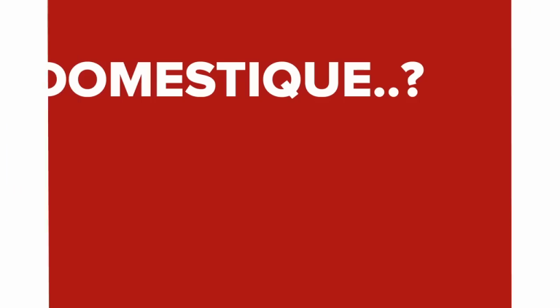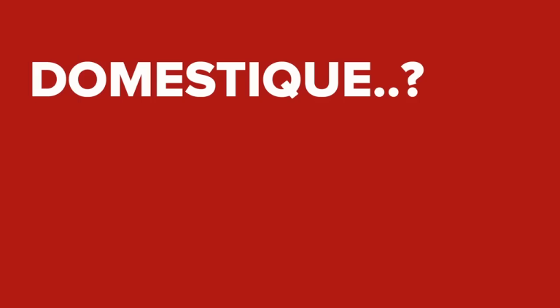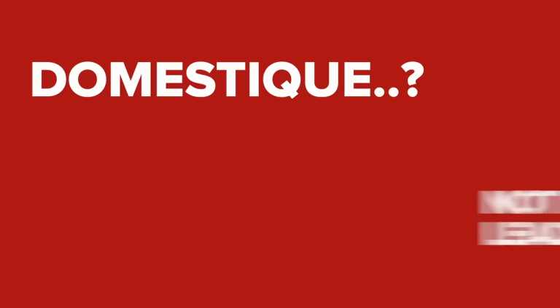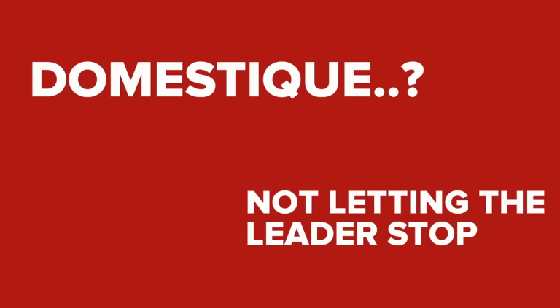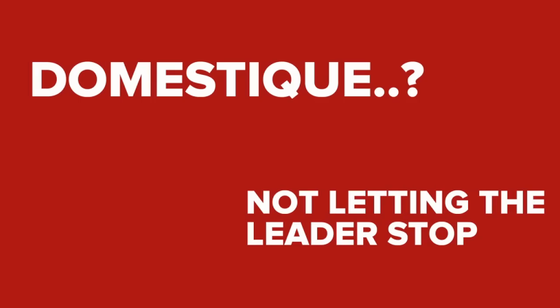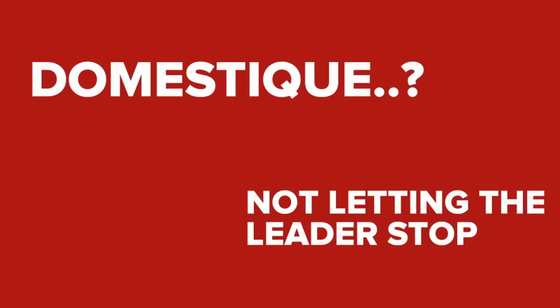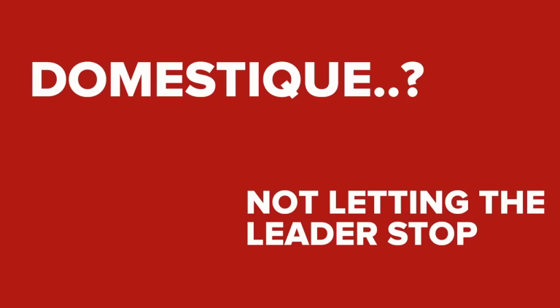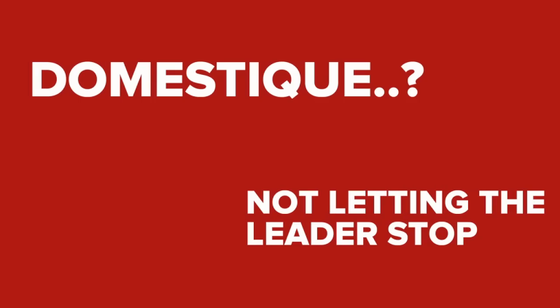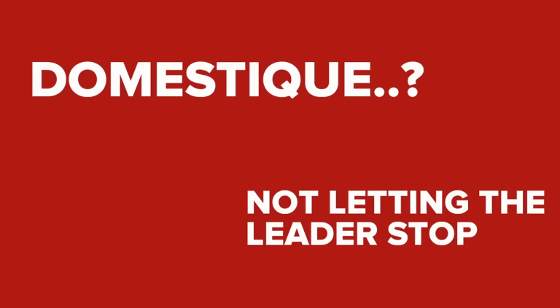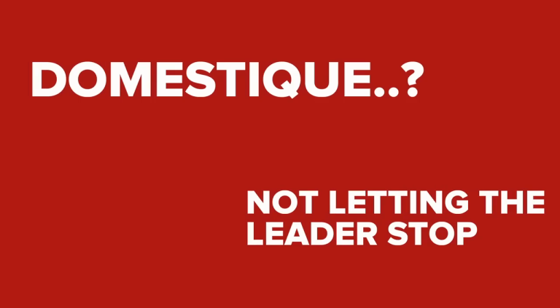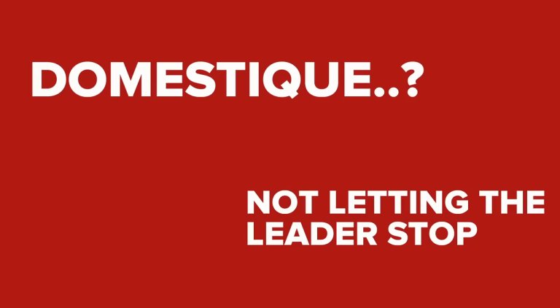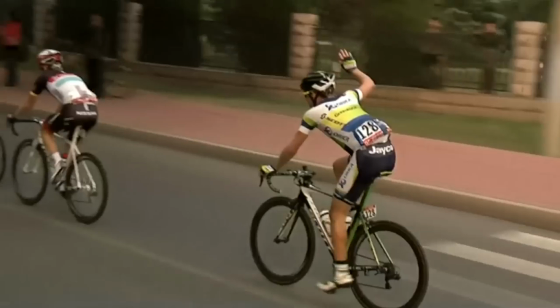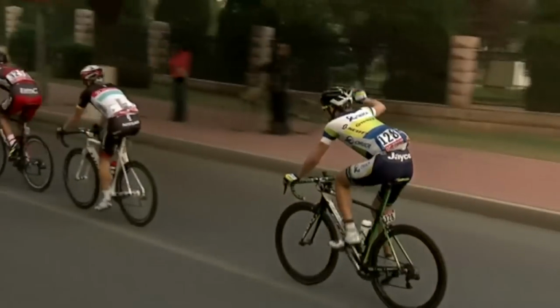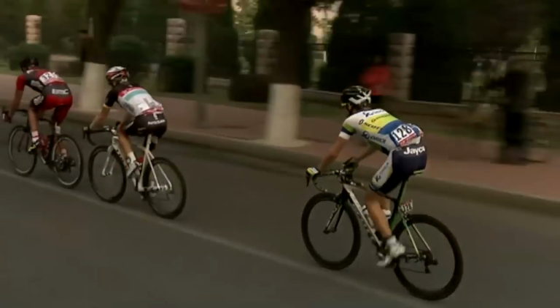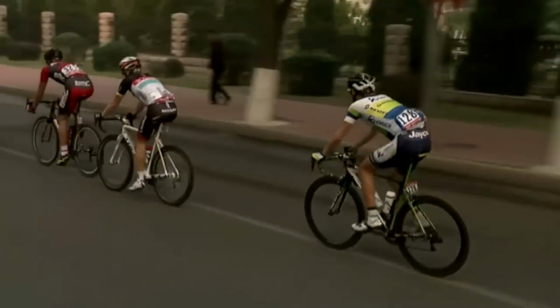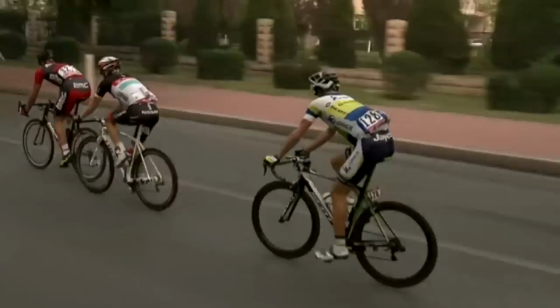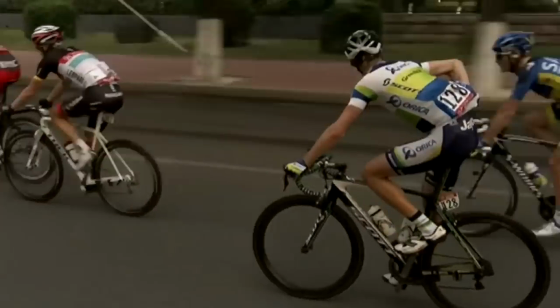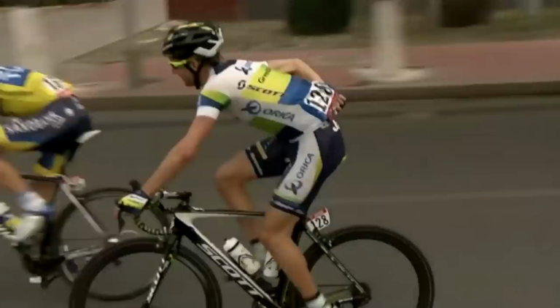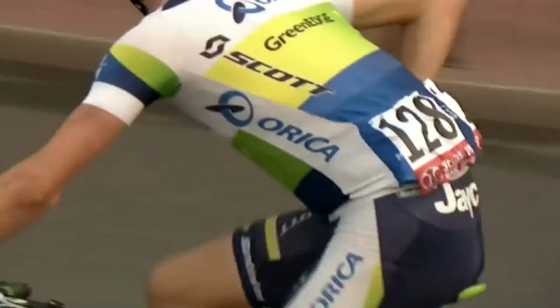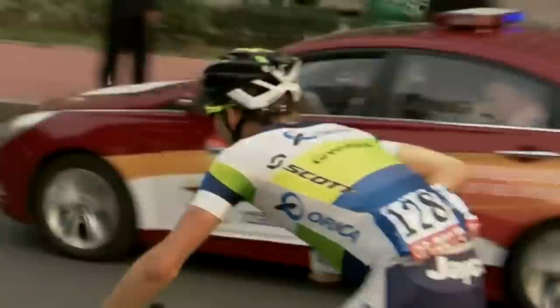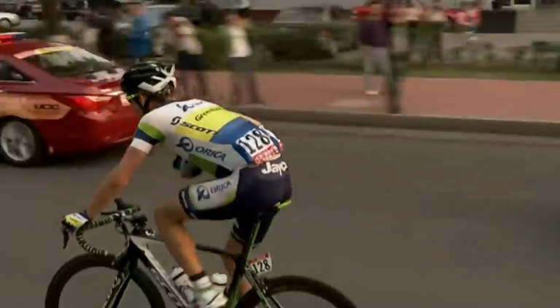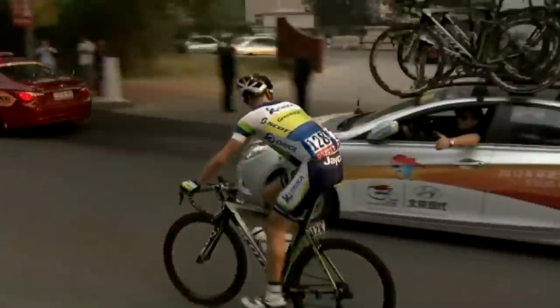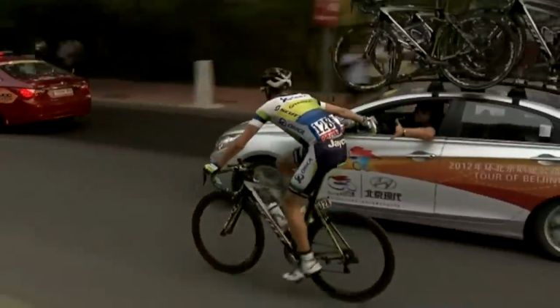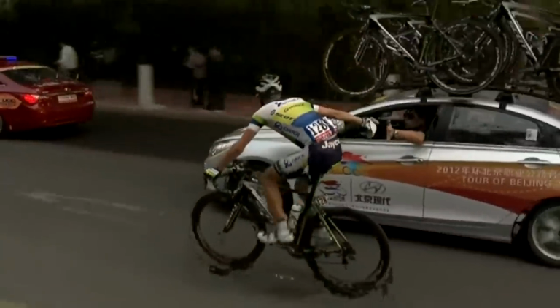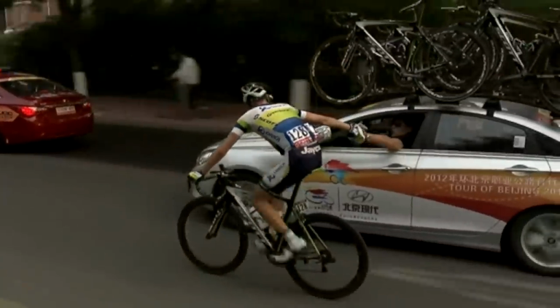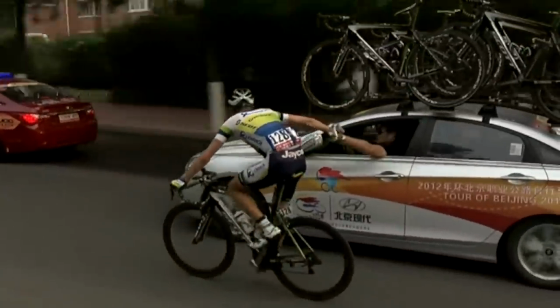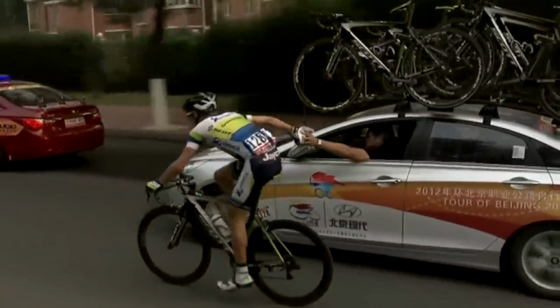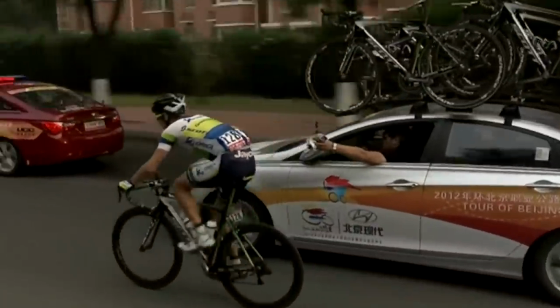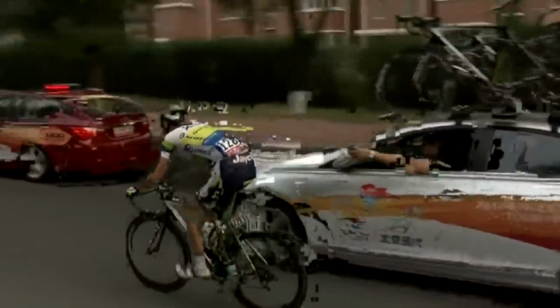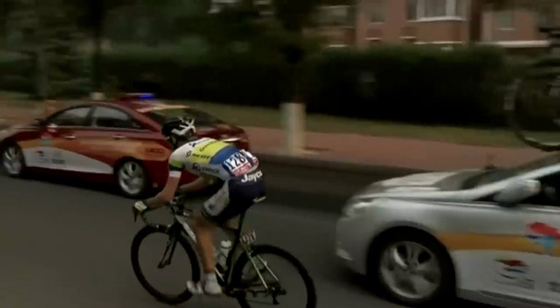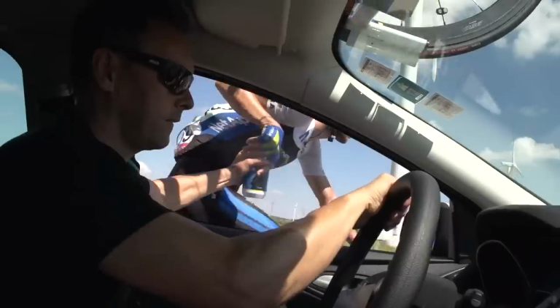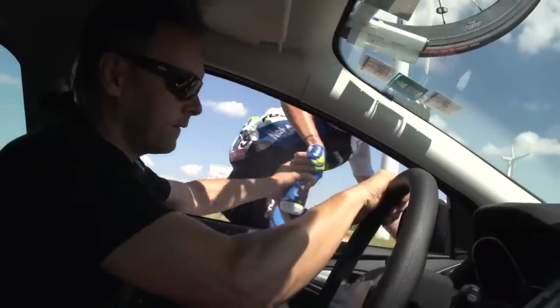A domestique will also make sure that their leader doesn't have to stop if they don't need to. If their leader needs more food, drink, extra clothing or anything else, the domestique will drop back to the team car and bring it up to them.